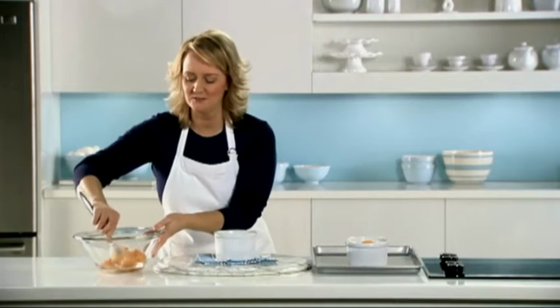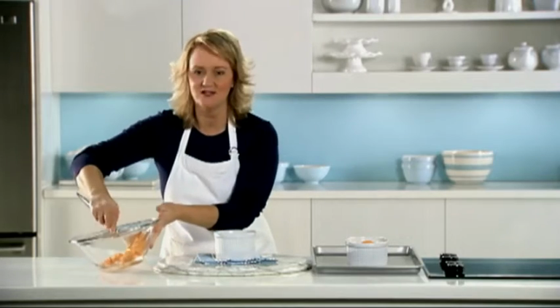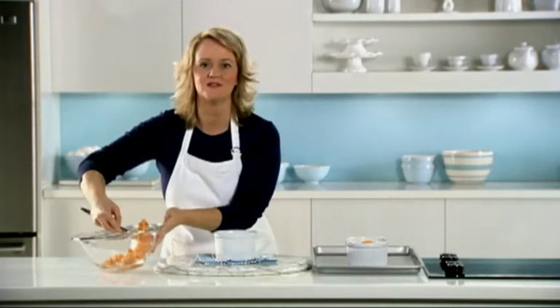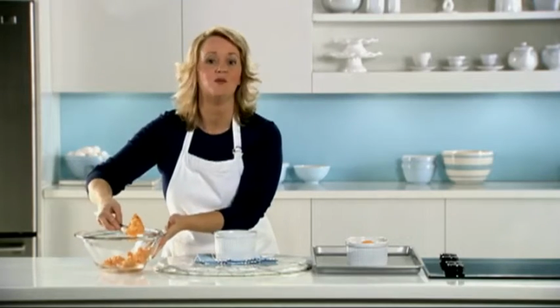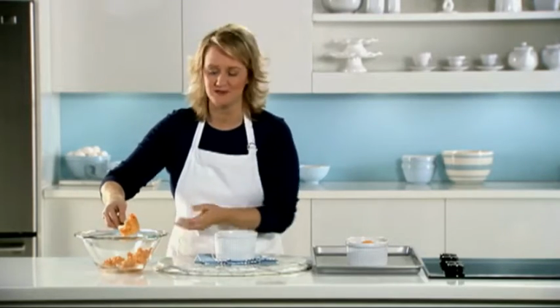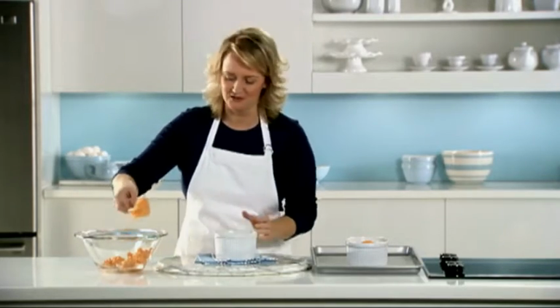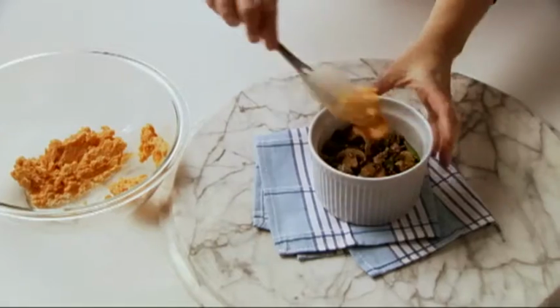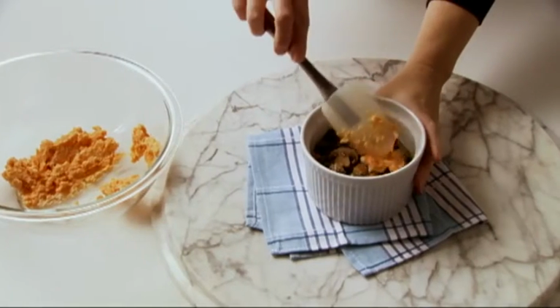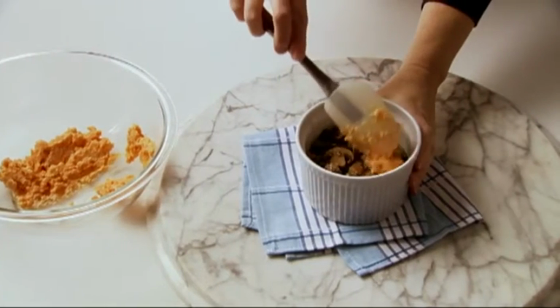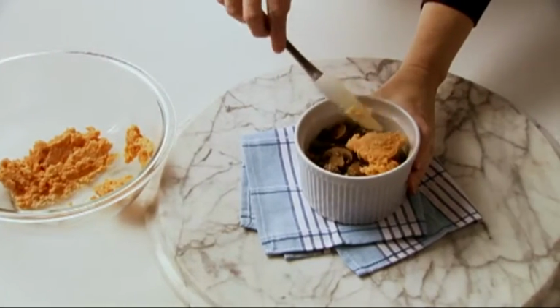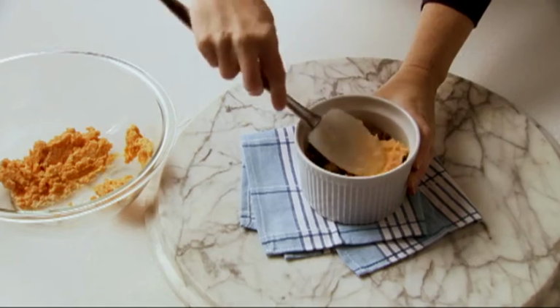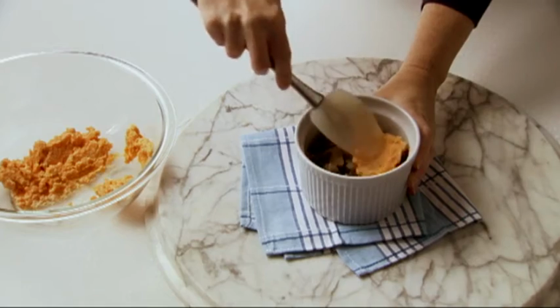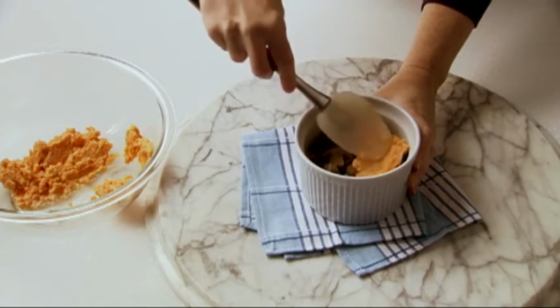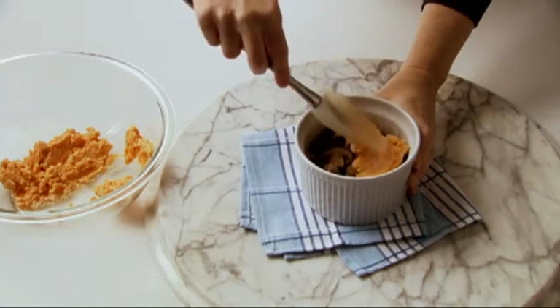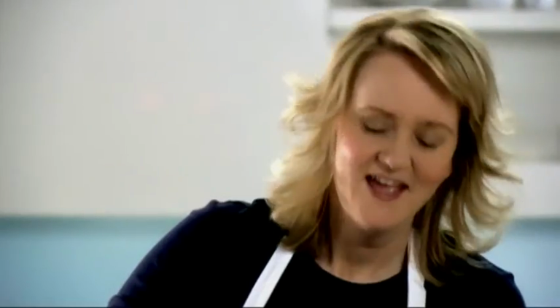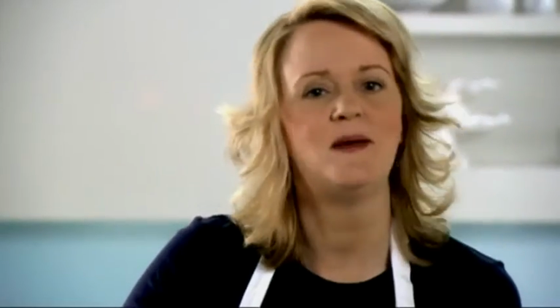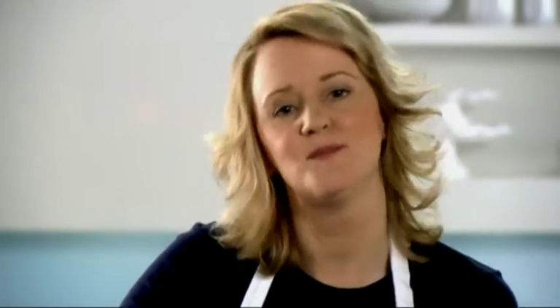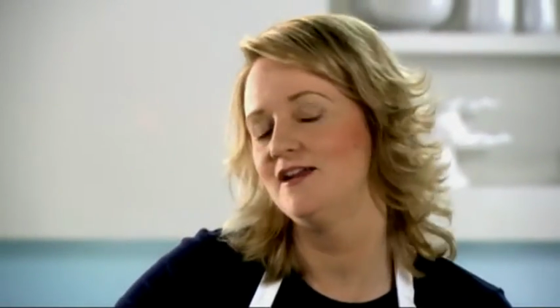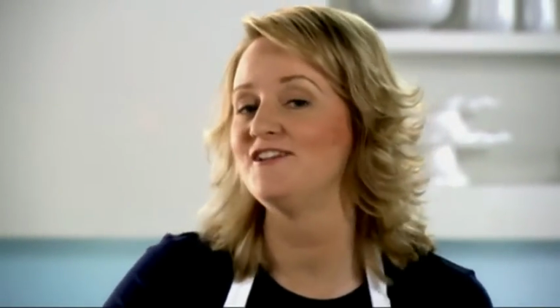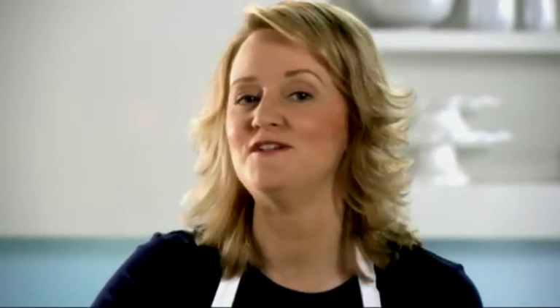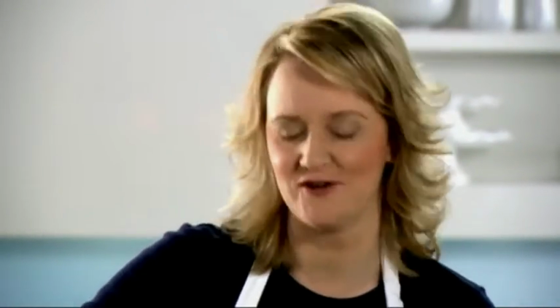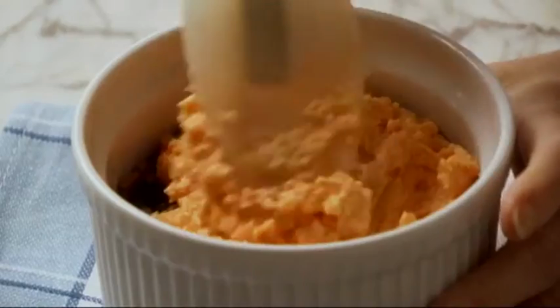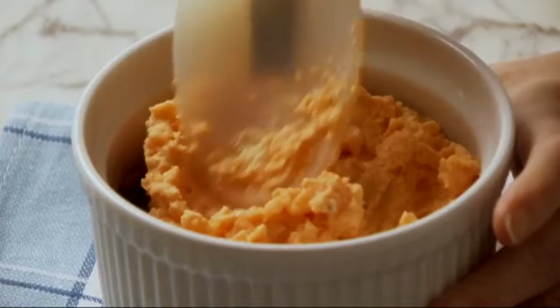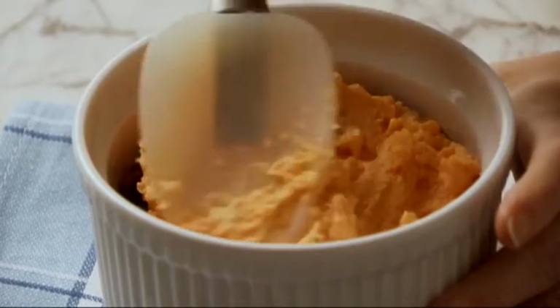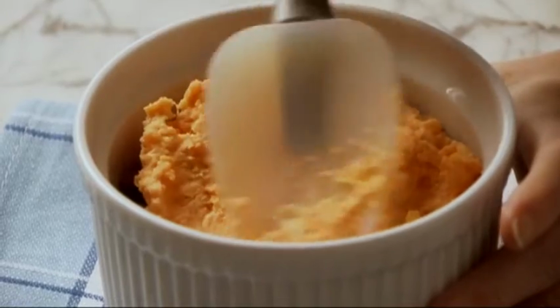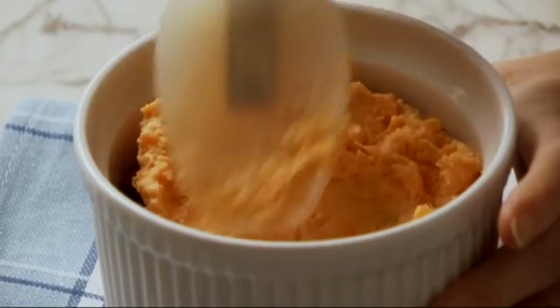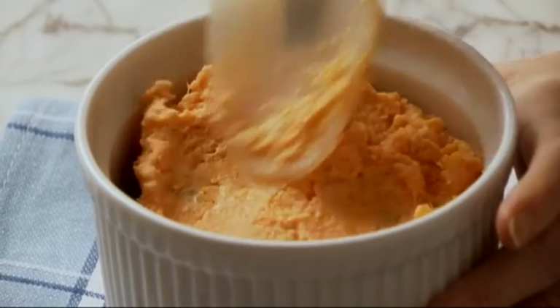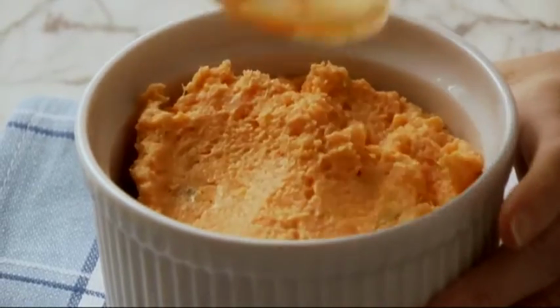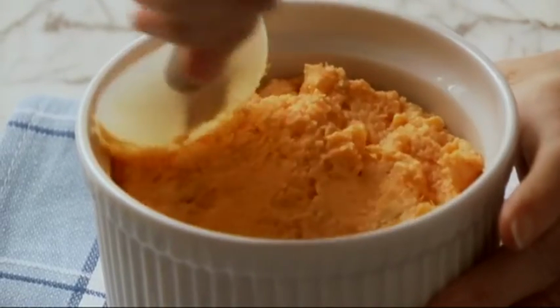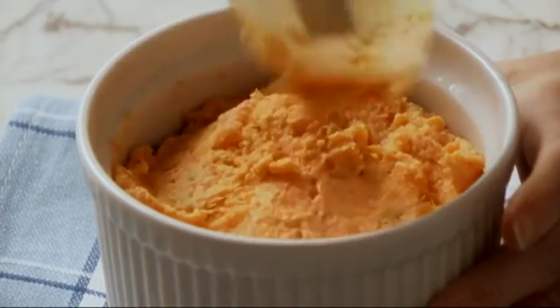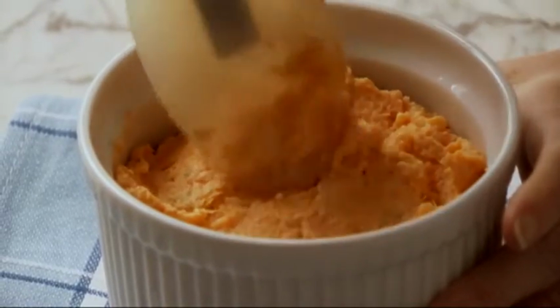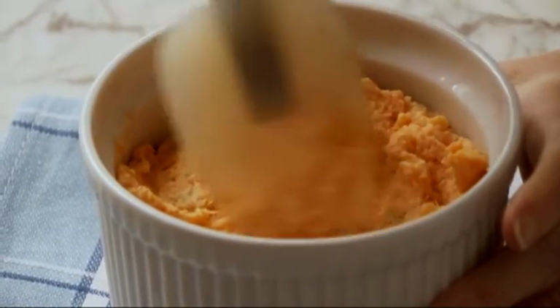Now I'm spreading the tops with the sweet potato mixture. These bake in a preheated 375-degree oven for about 15 minutes, or until heated through and the tops are lightly browned.